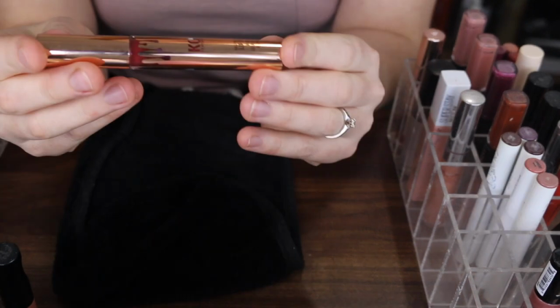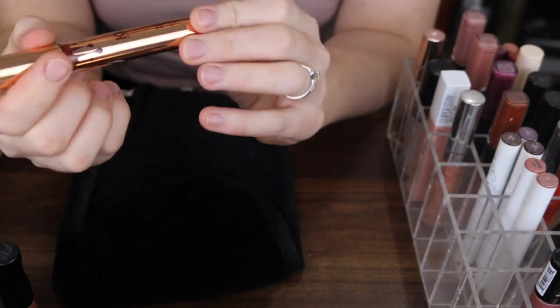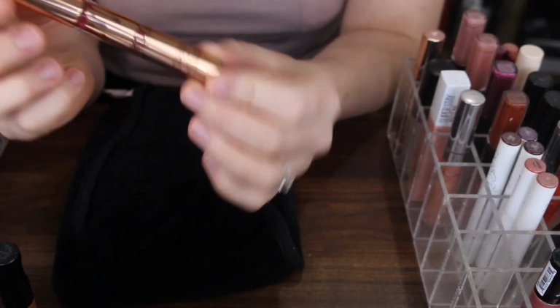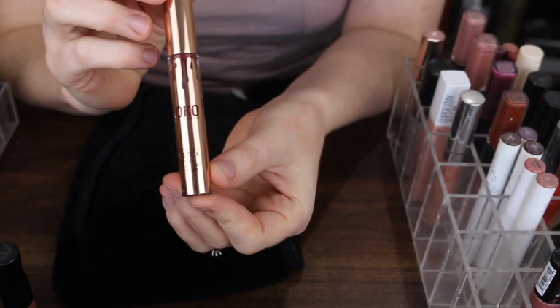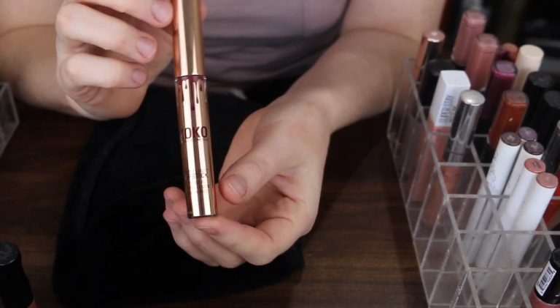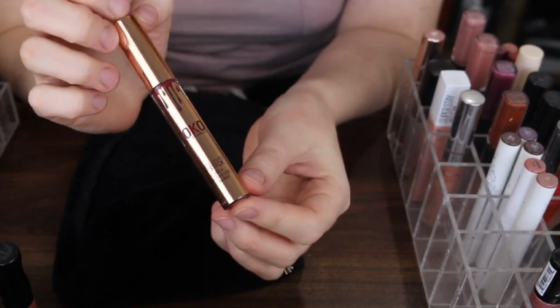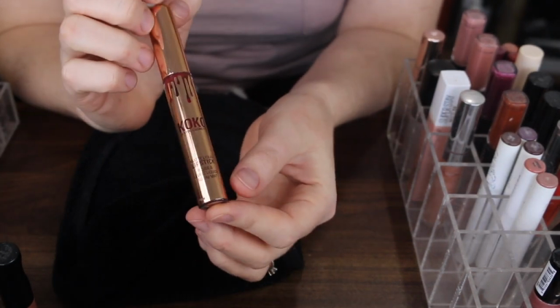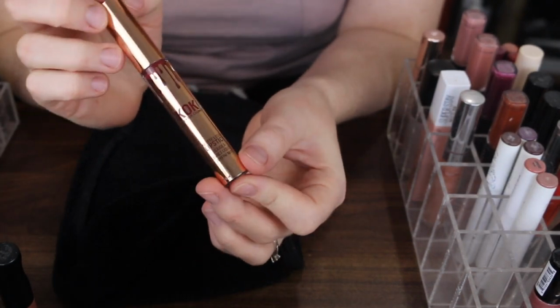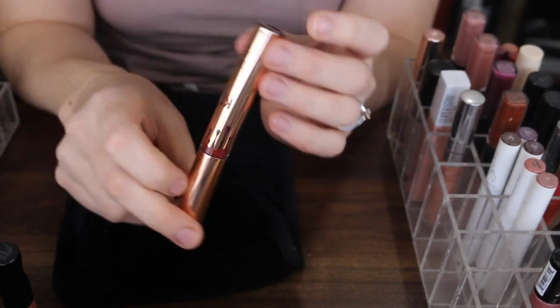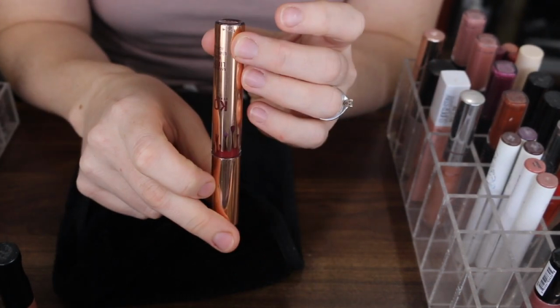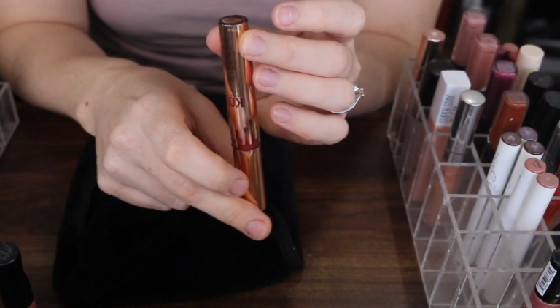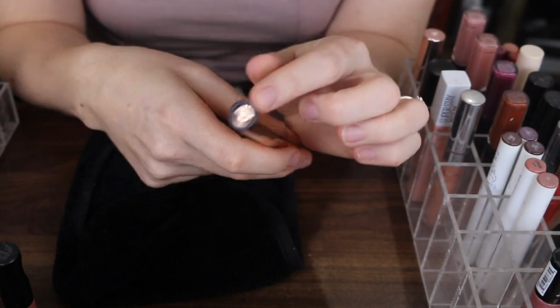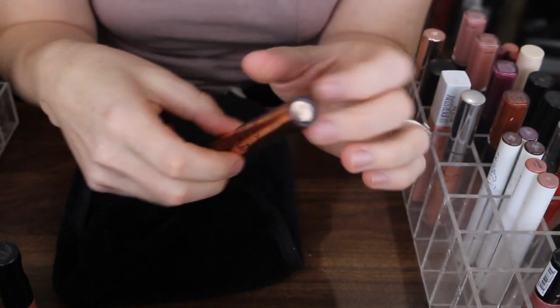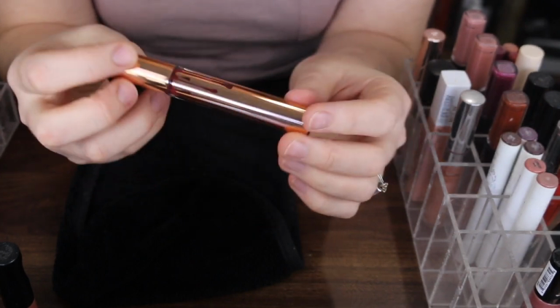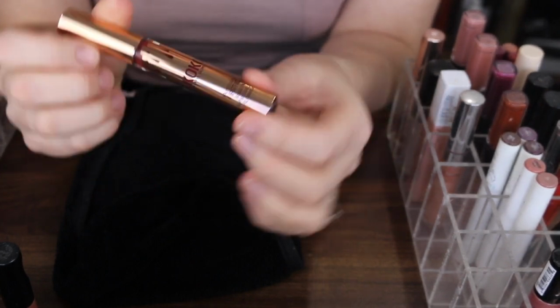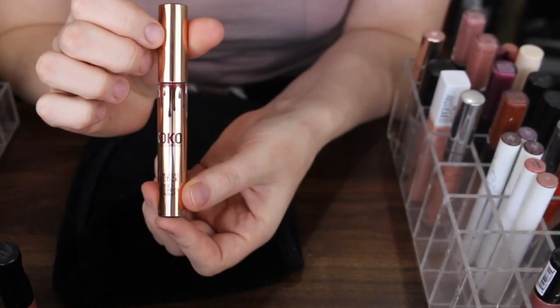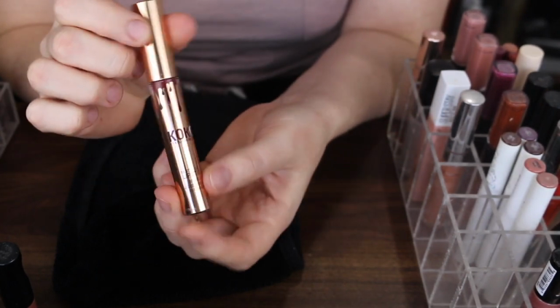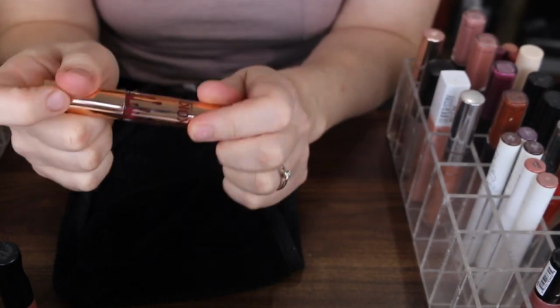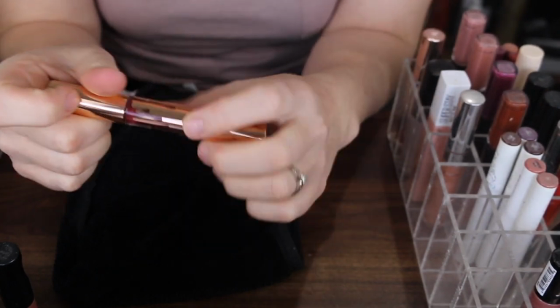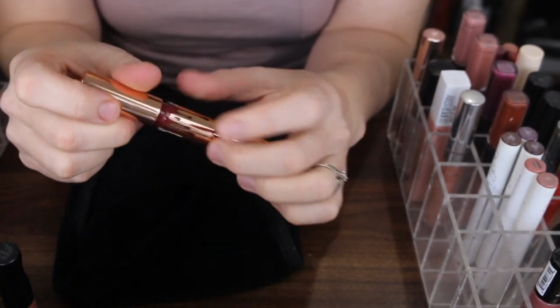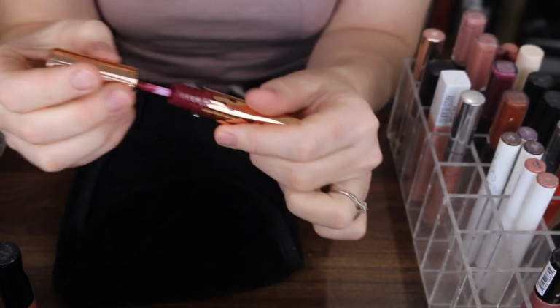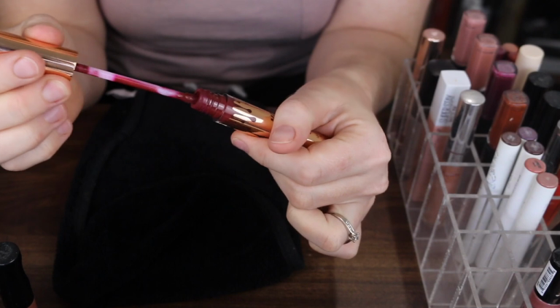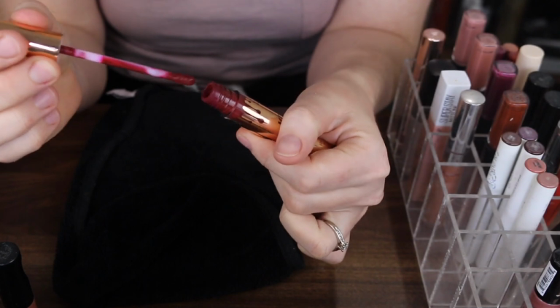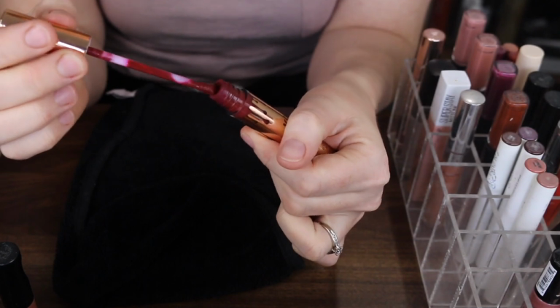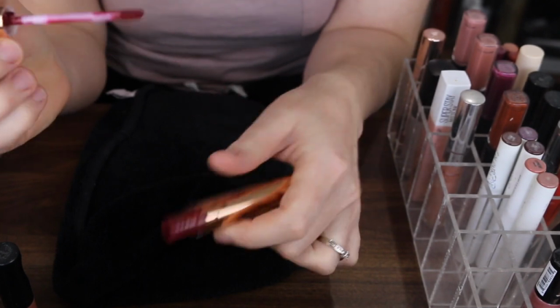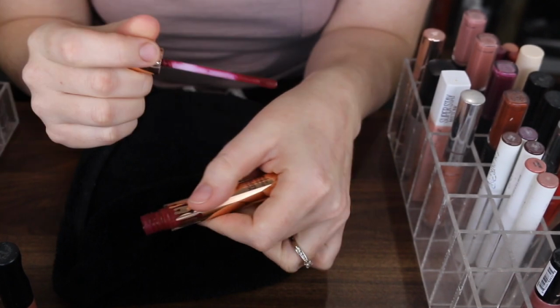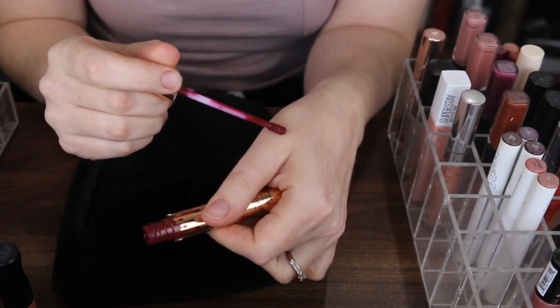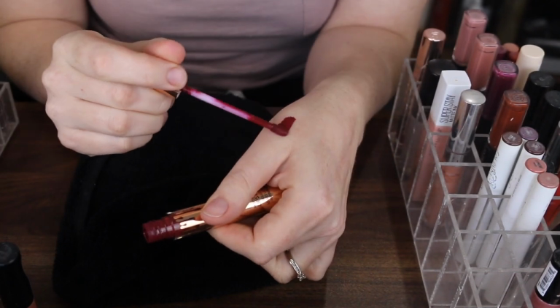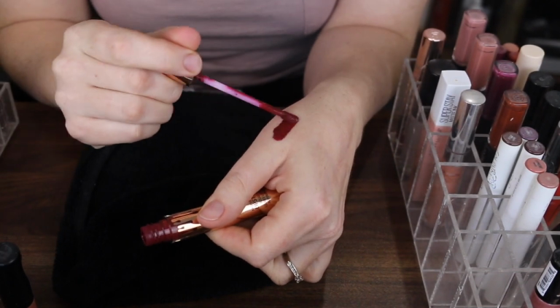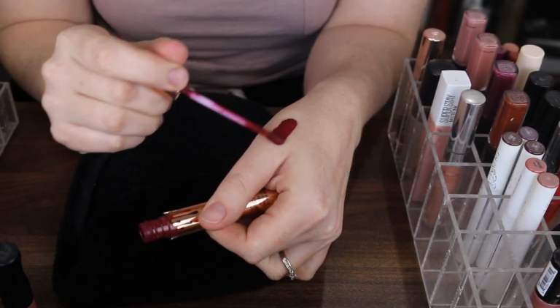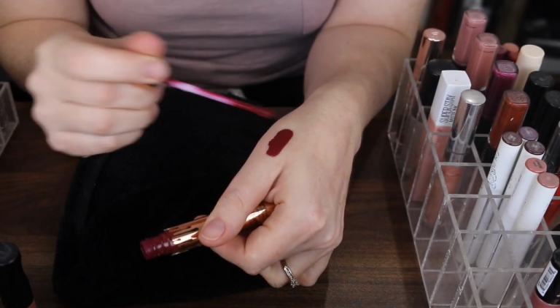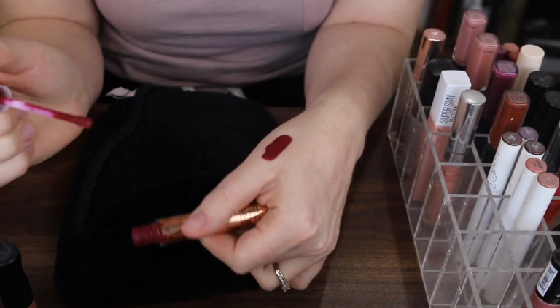Next I have this Kylie Cosmetics and Coco Lipstick. This is in the shade Gorge, and one of my best friends actually got this for me because we call each other Gorge. So this ain't going anywhere.